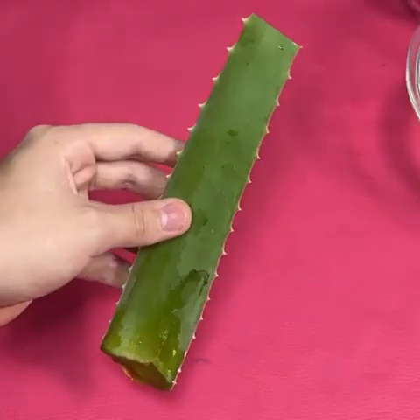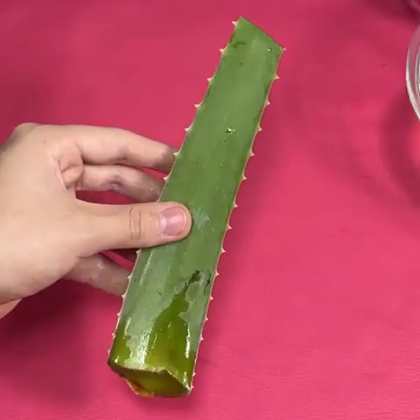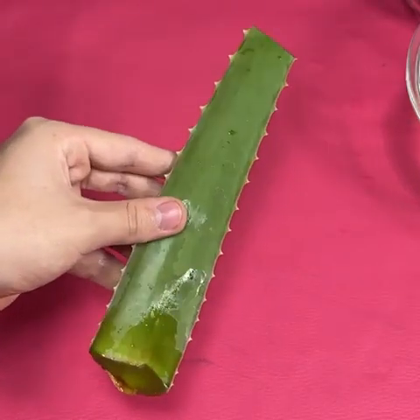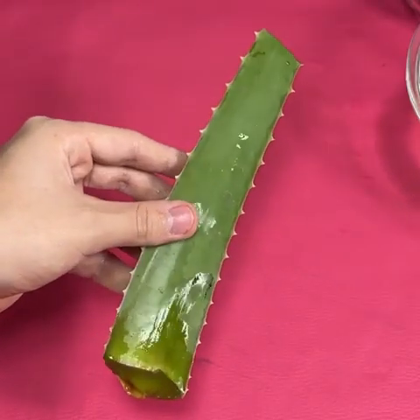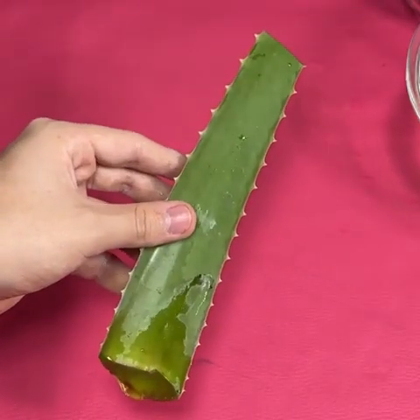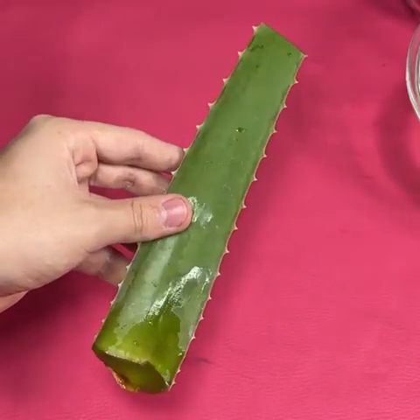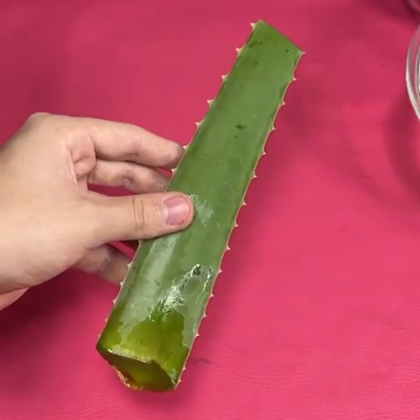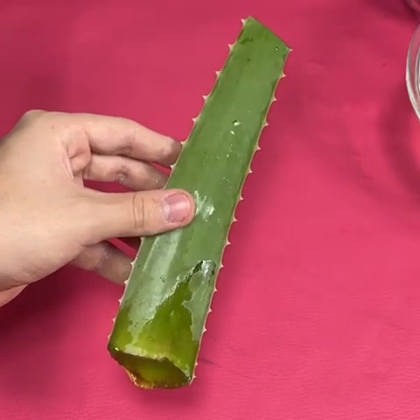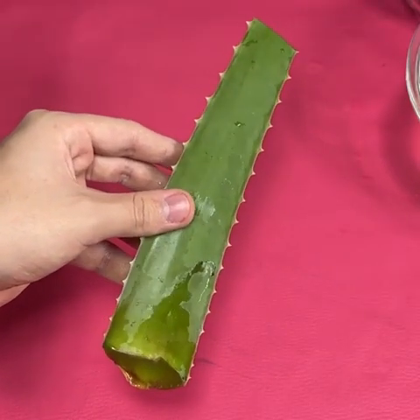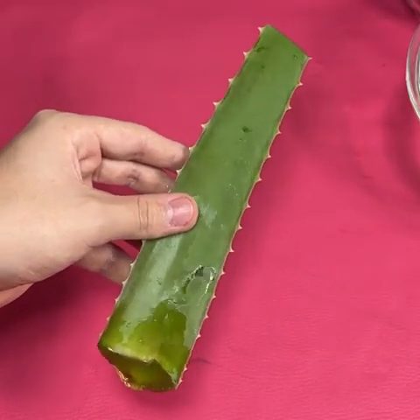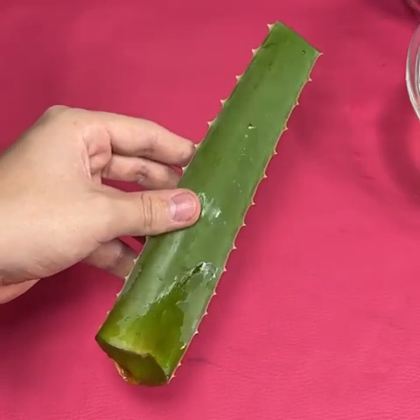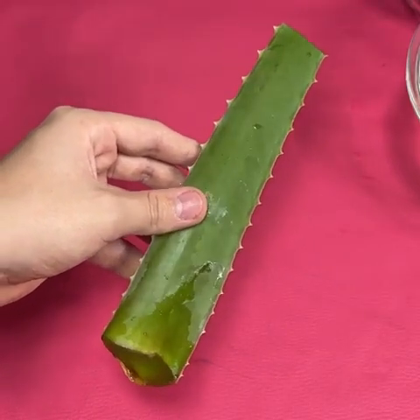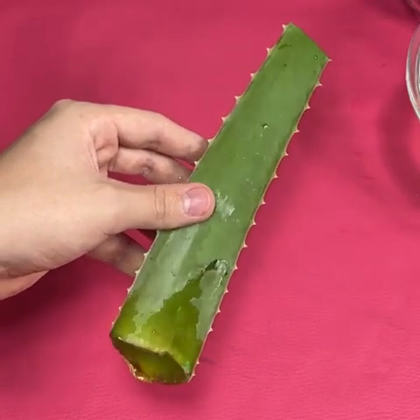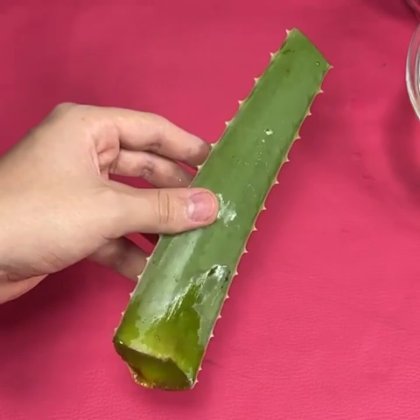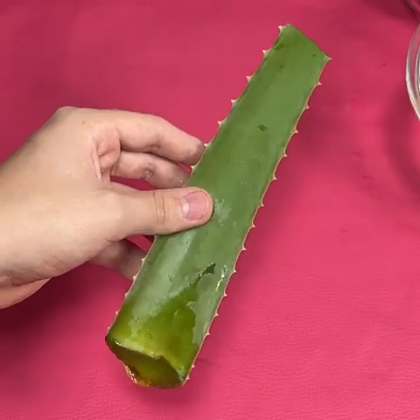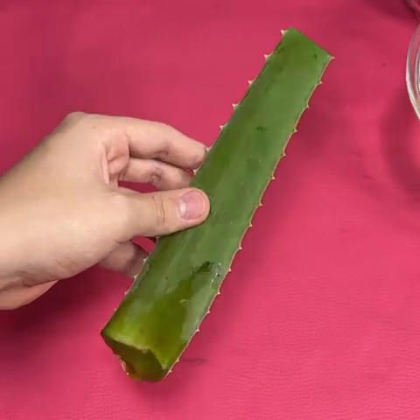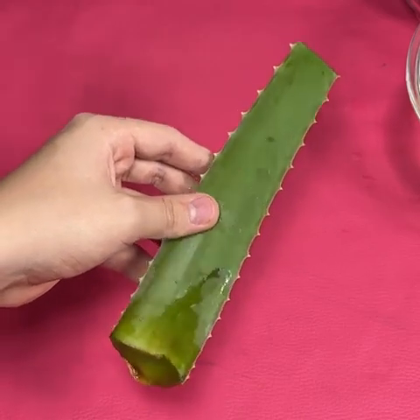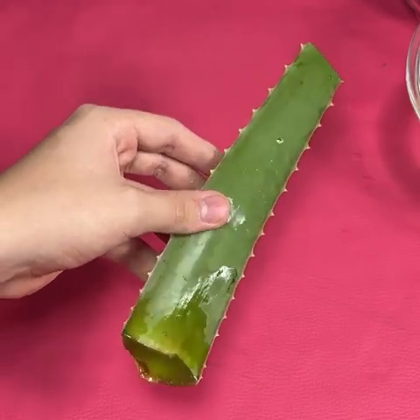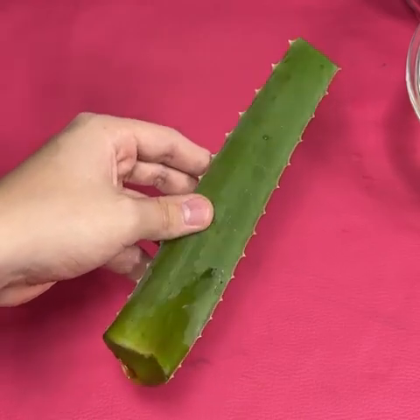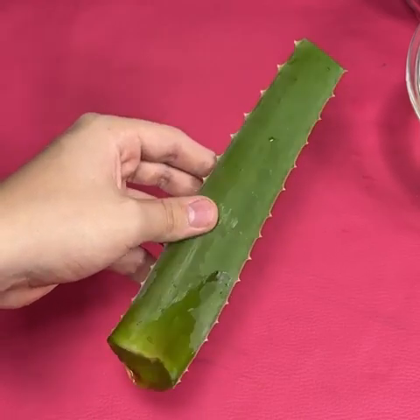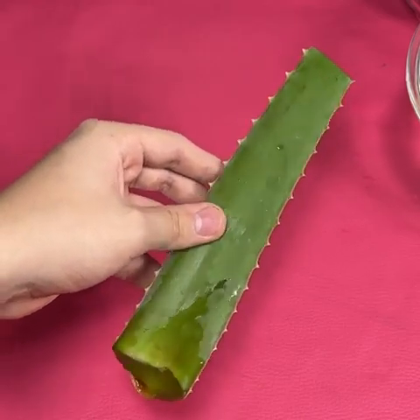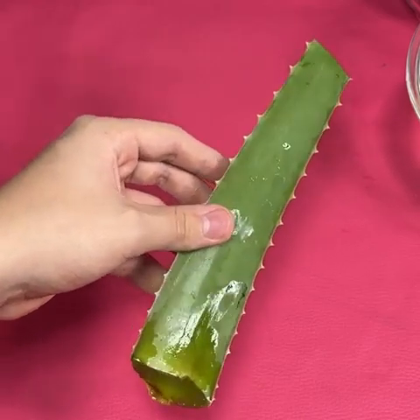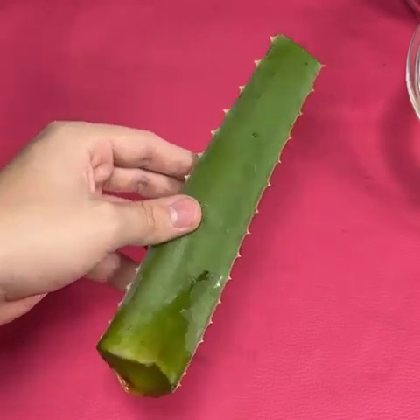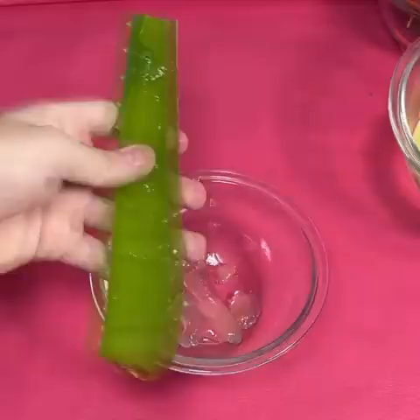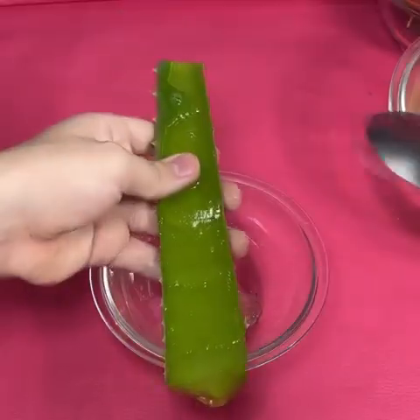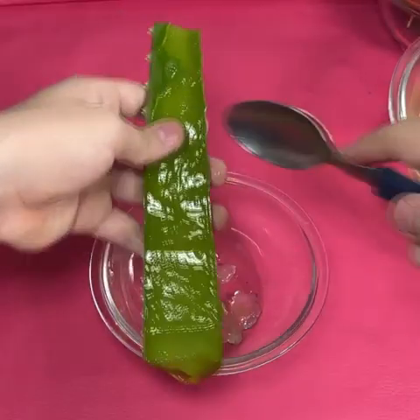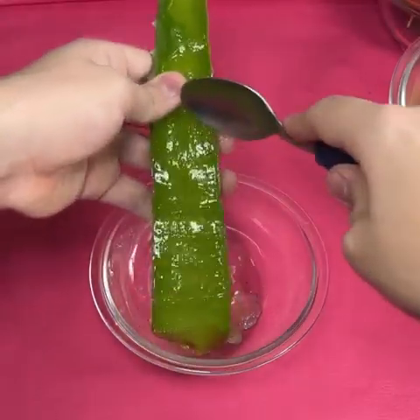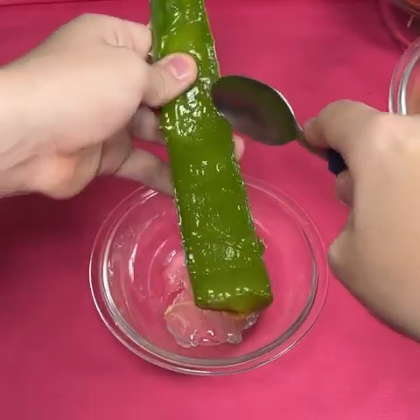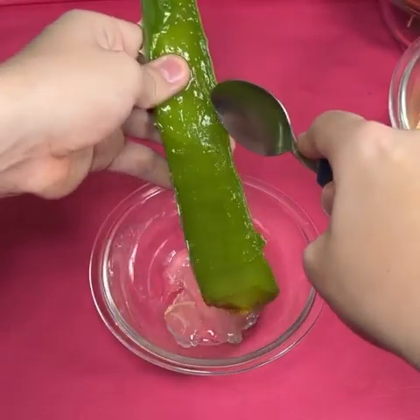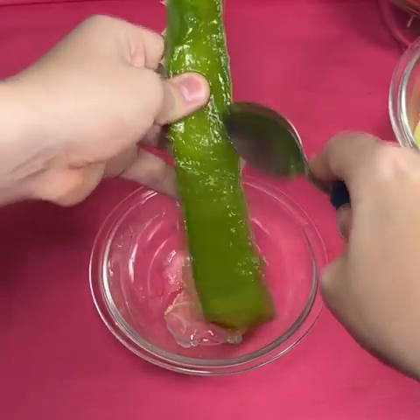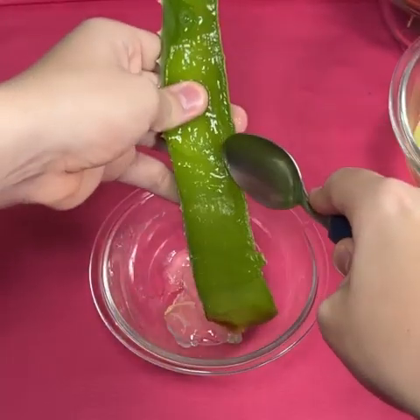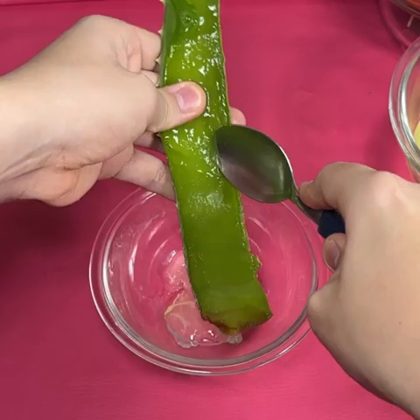While it is boiling, we will need some aloe vera — about that size. We peel it and remove all its gel into a container. The benefits of this gel include preventing hair loss.